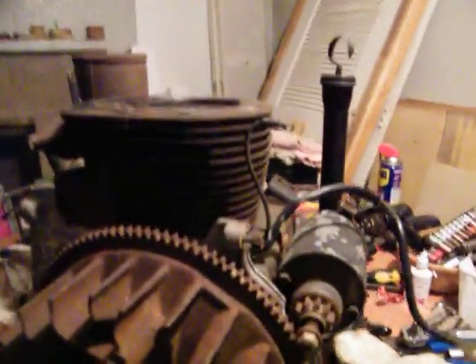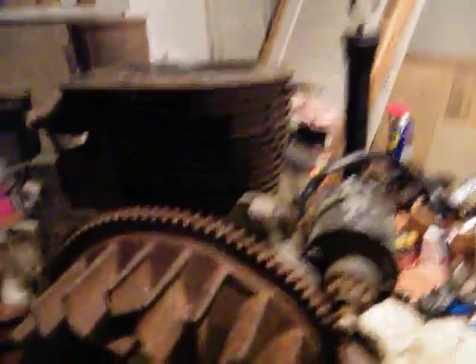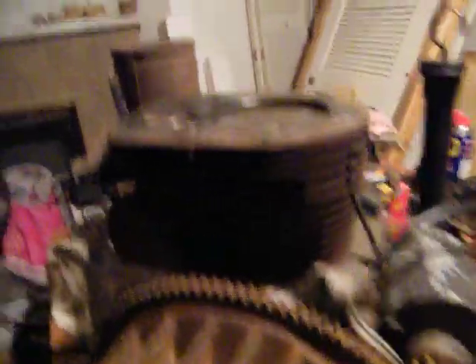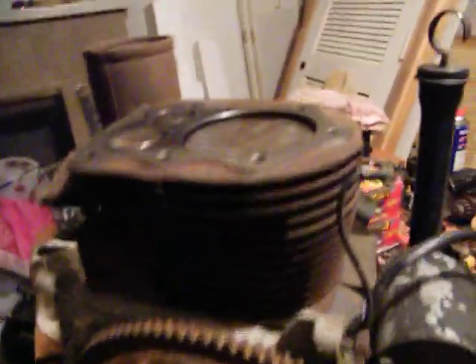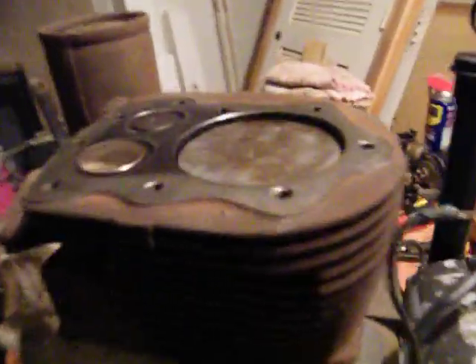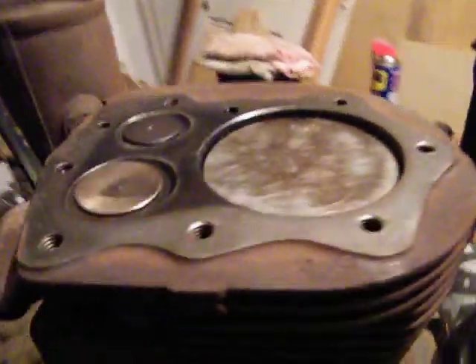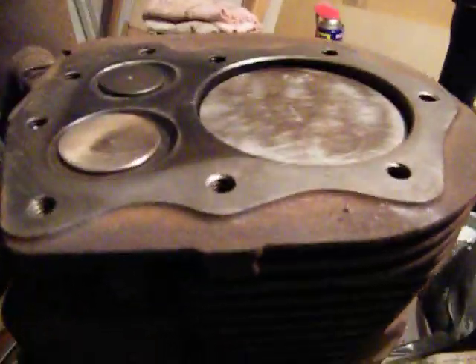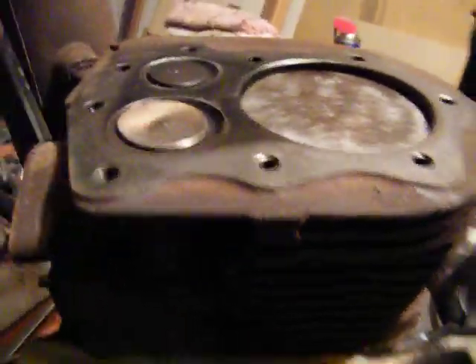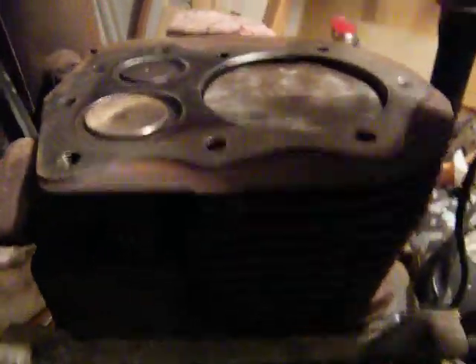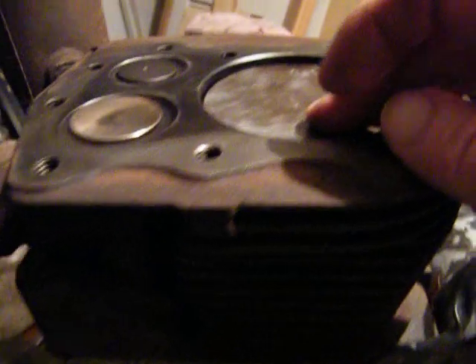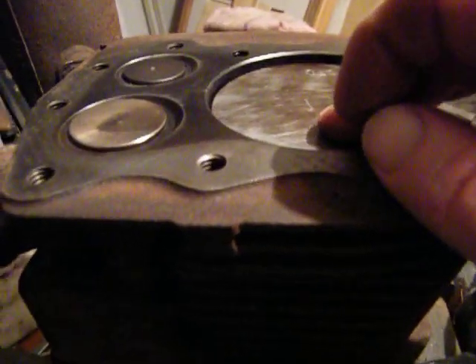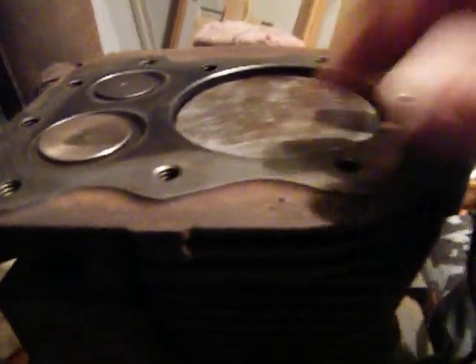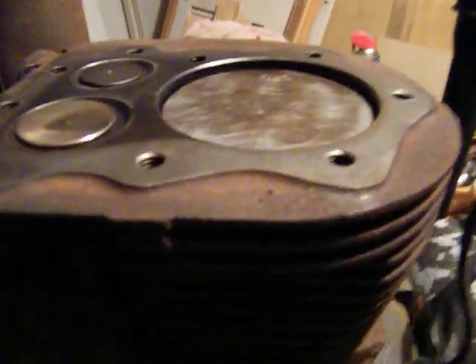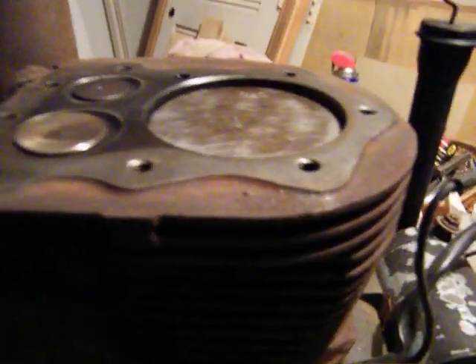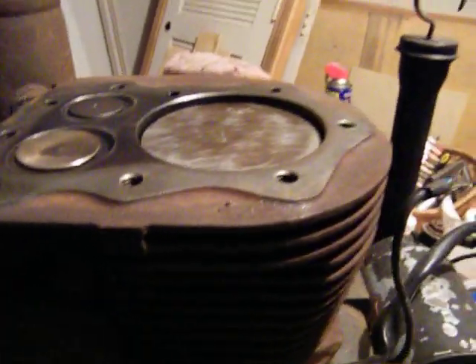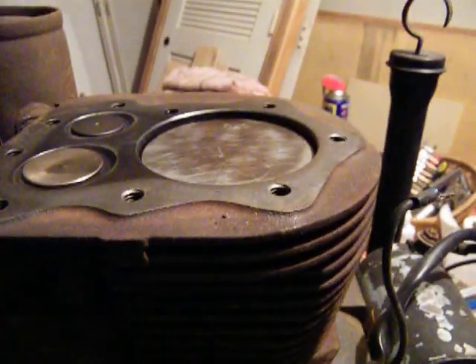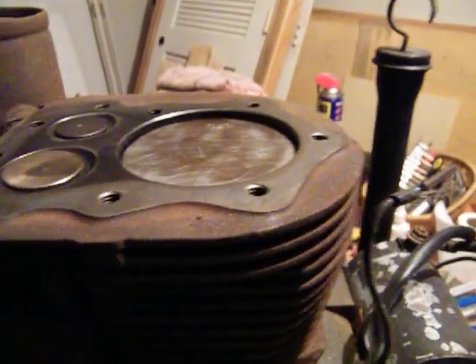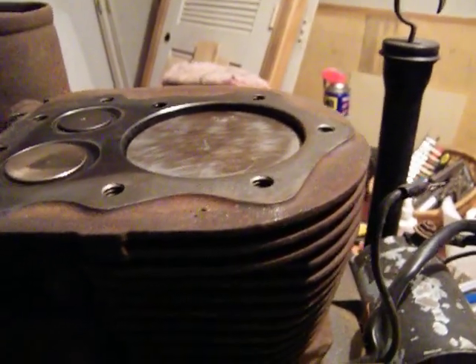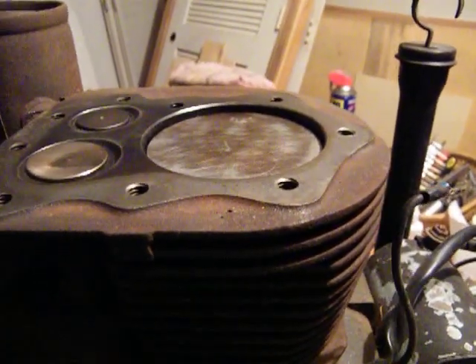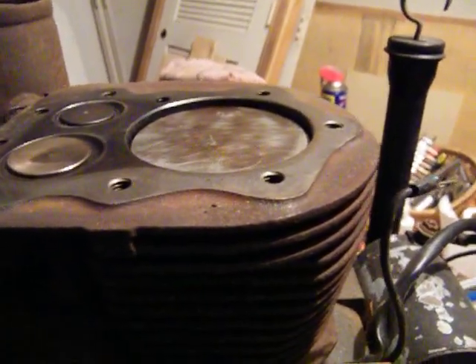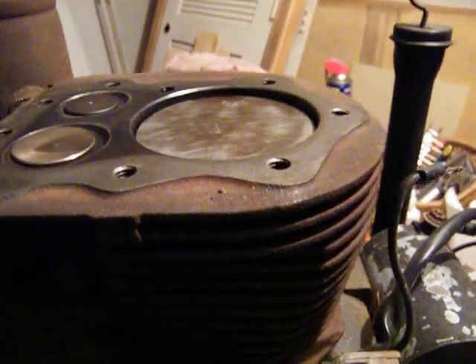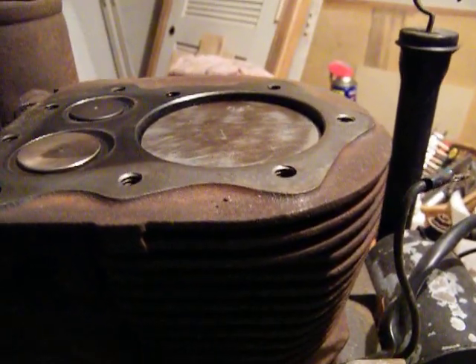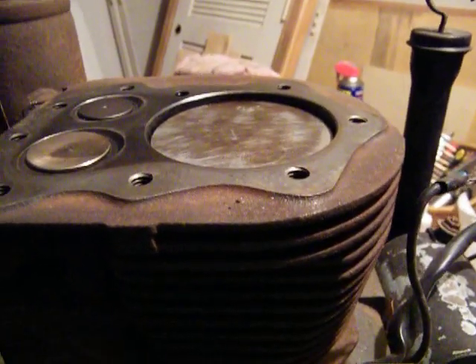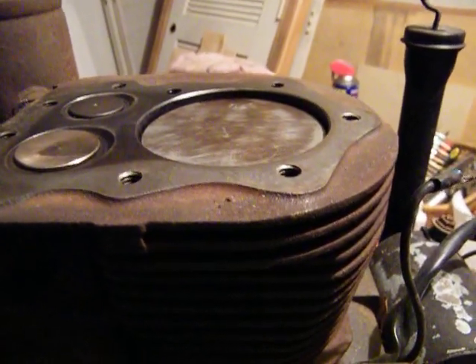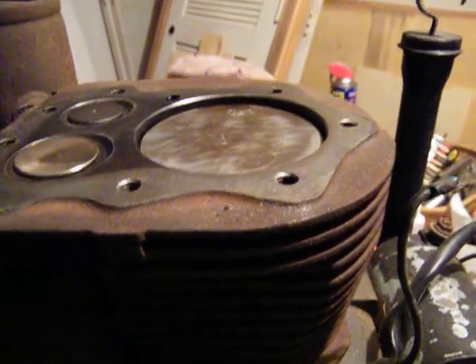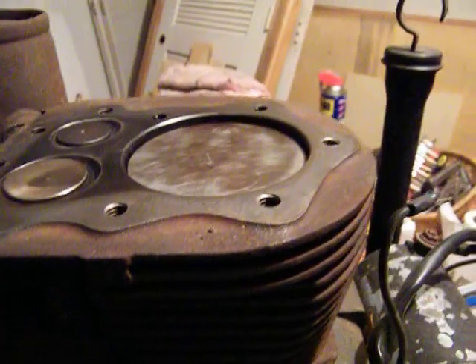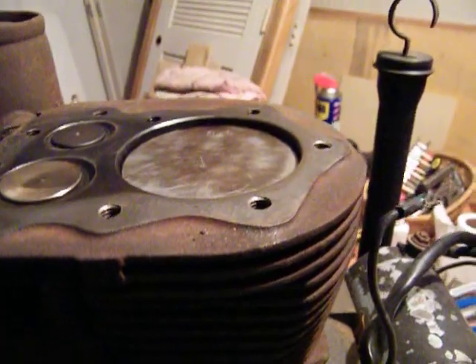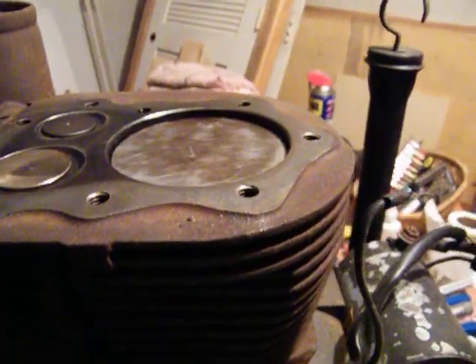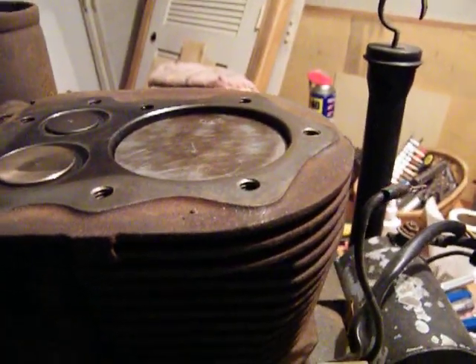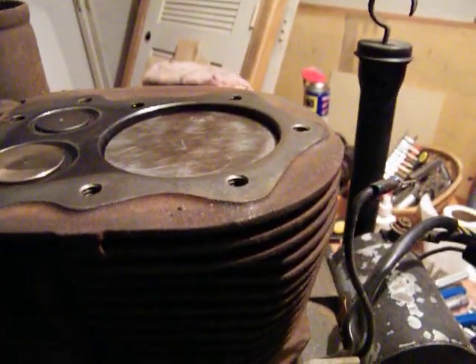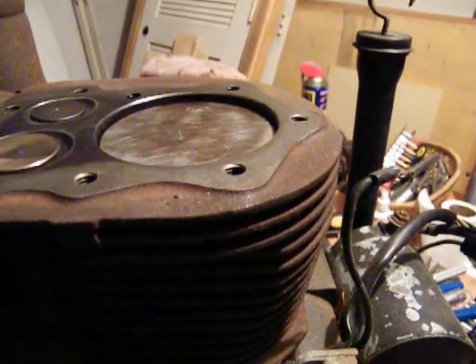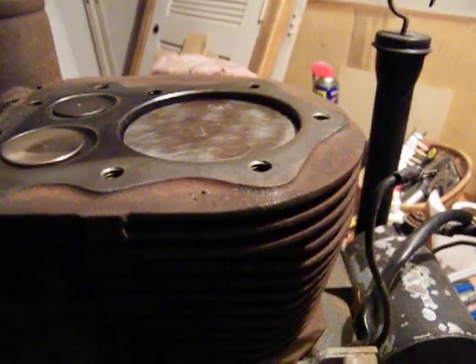This little buggy right here, I'm going to take apart and put a new set of rings in it. I'm probably just going to buy a piston and a ring set for it and let it go with that.